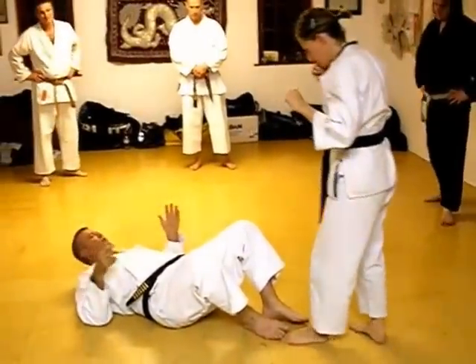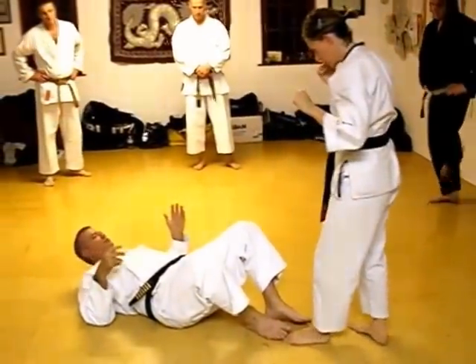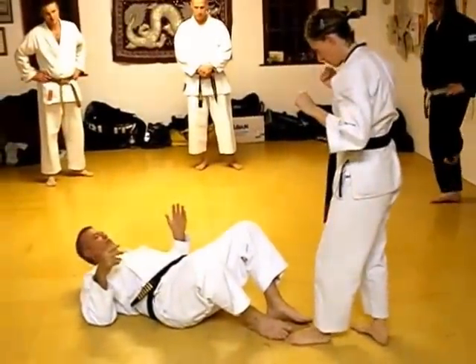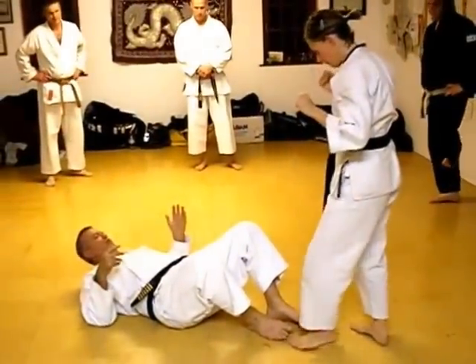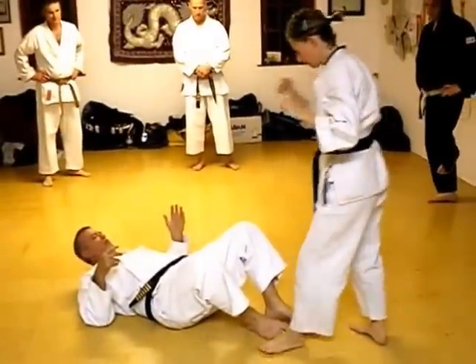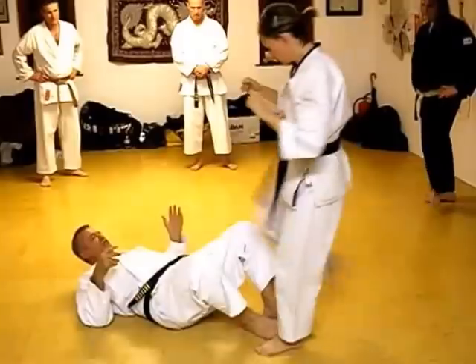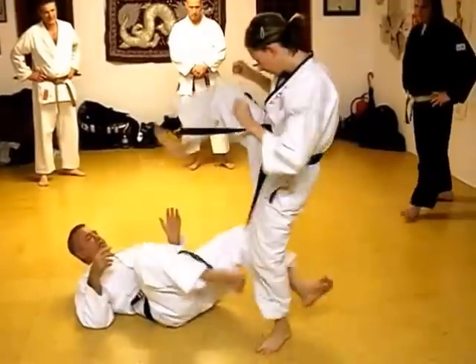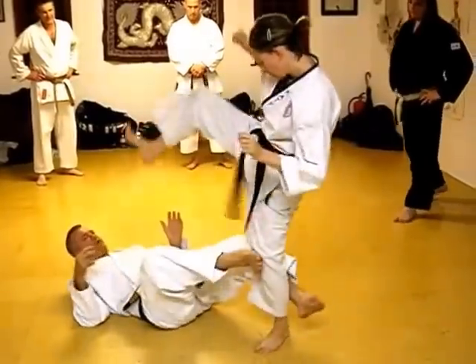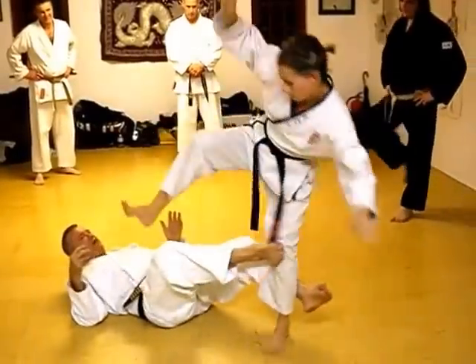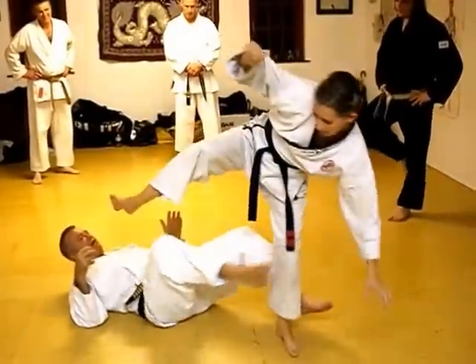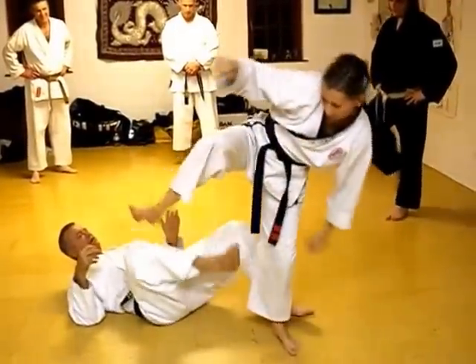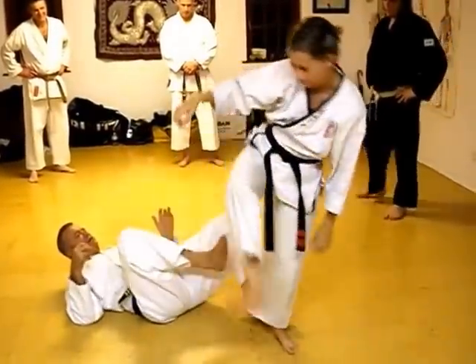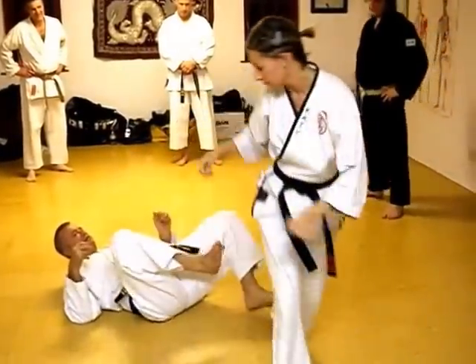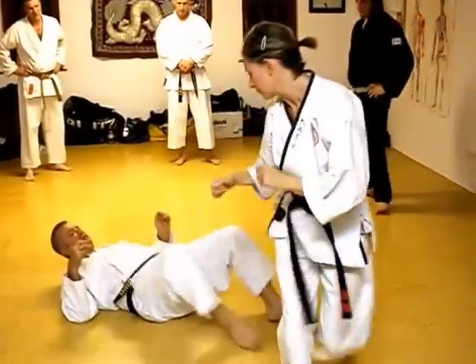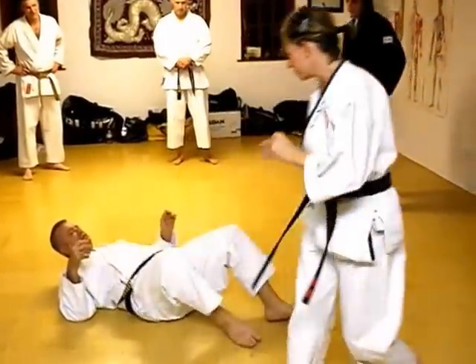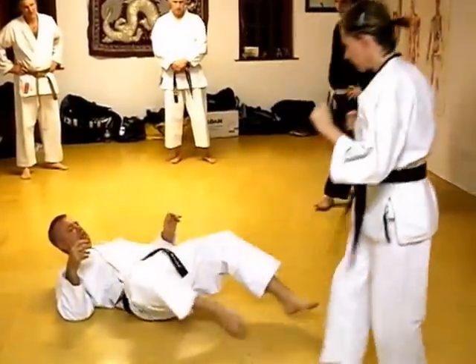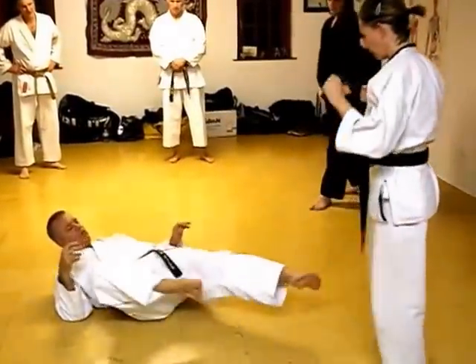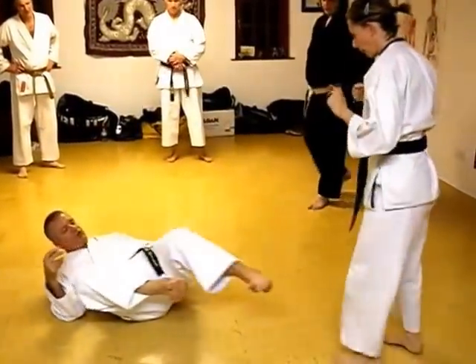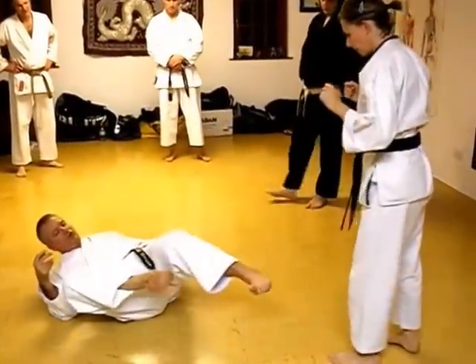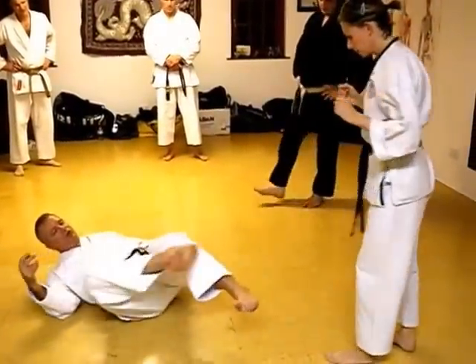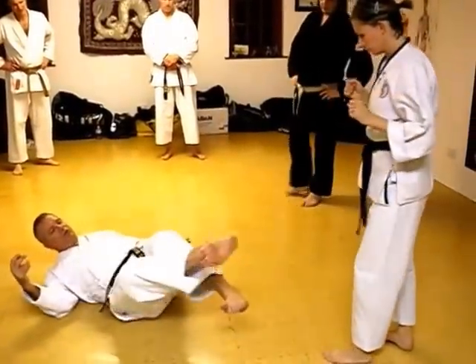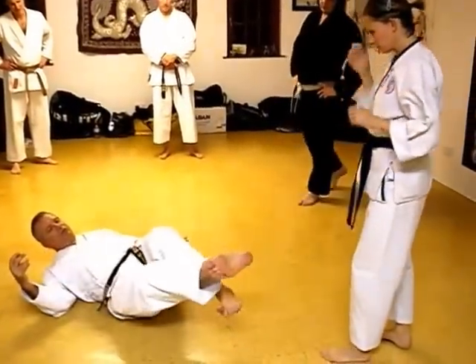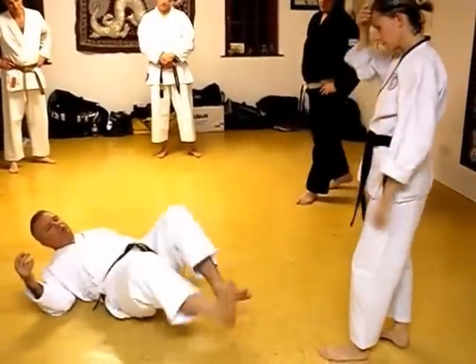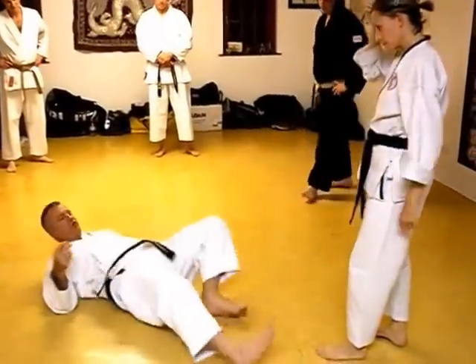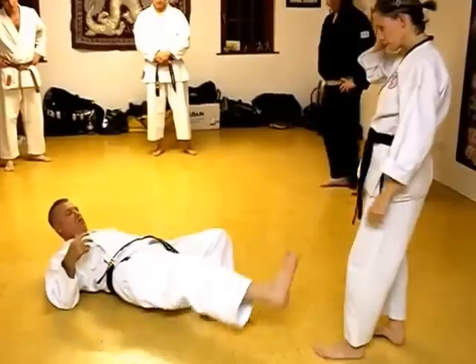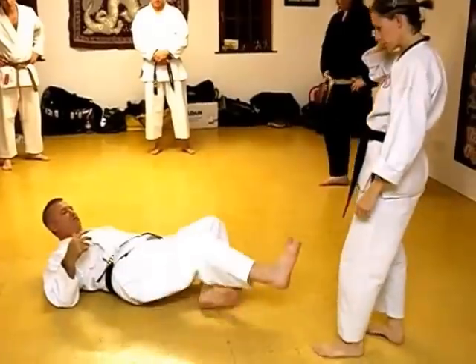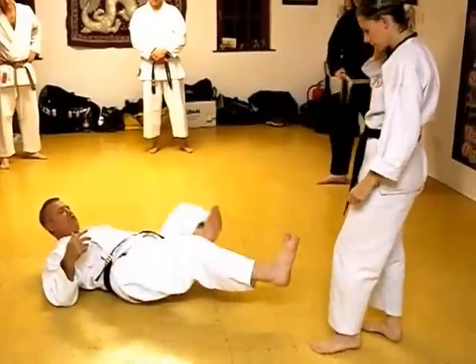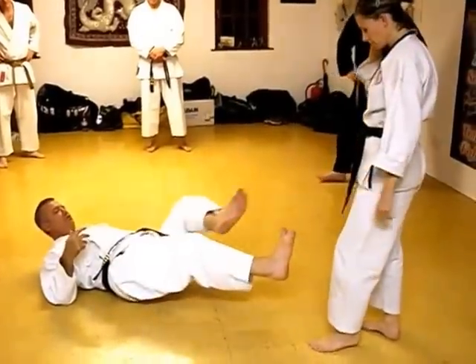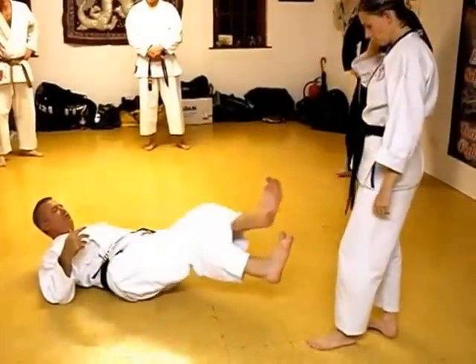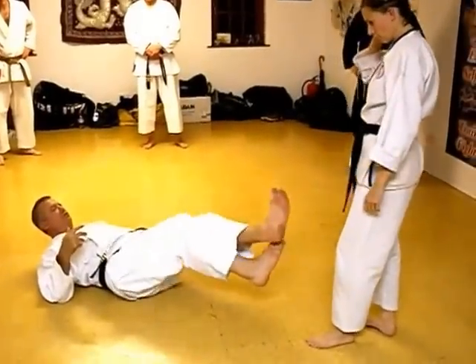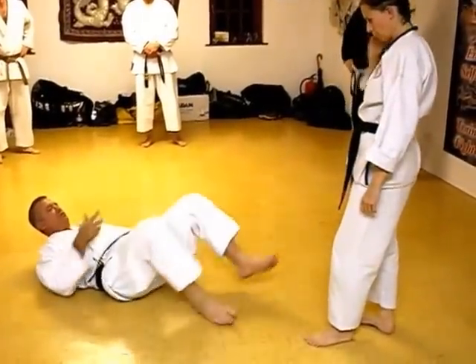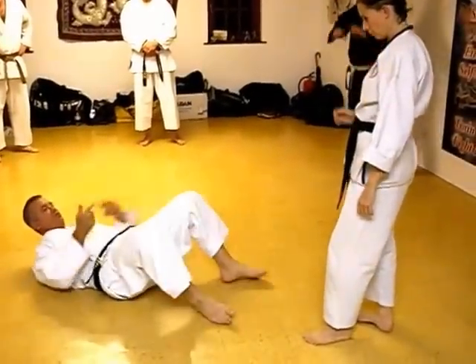Somebody's coming for you — go ahead and stand. Look at that. One's a hook, one's a push. One's a hook, one's a push.